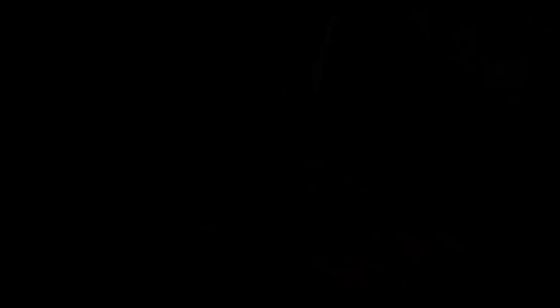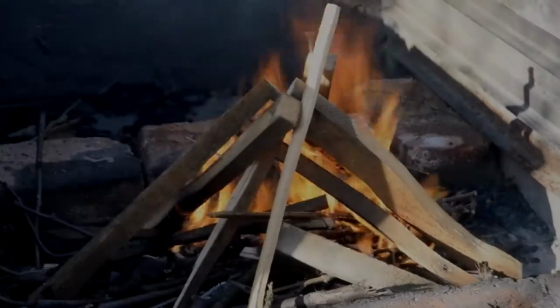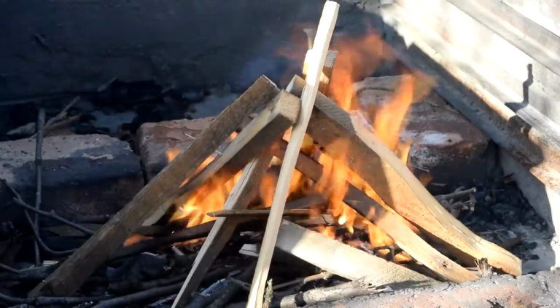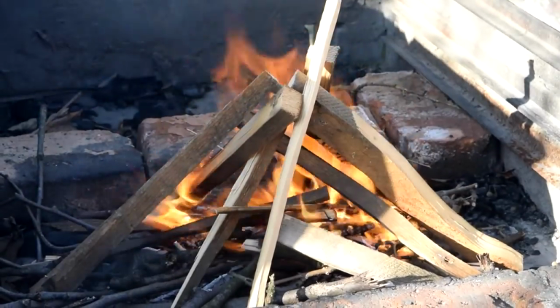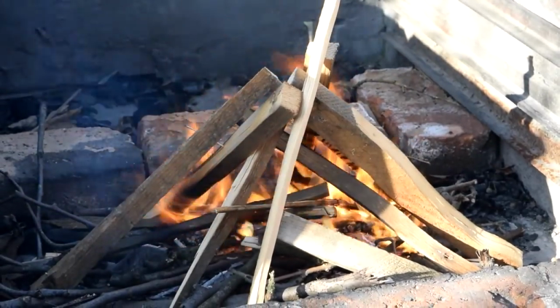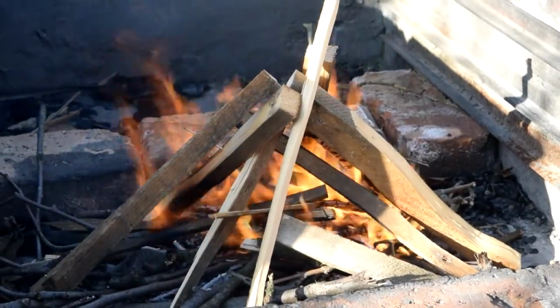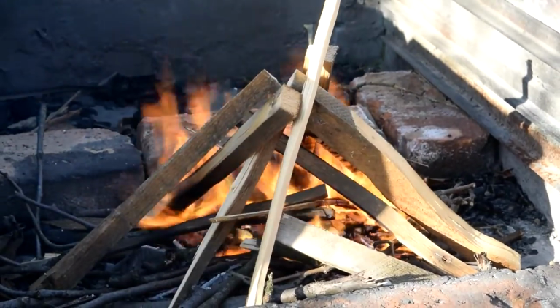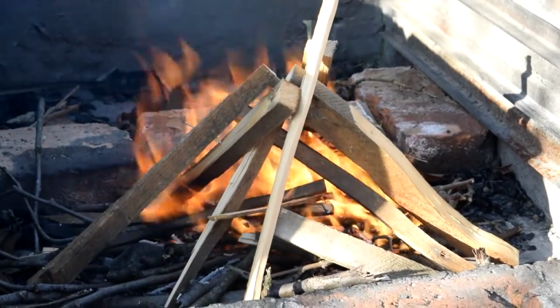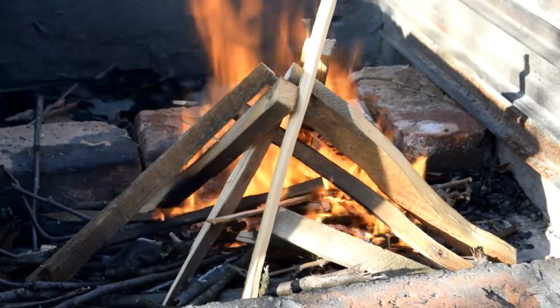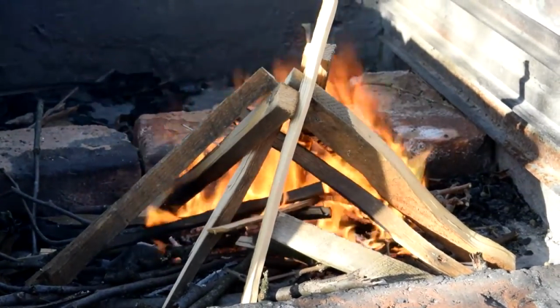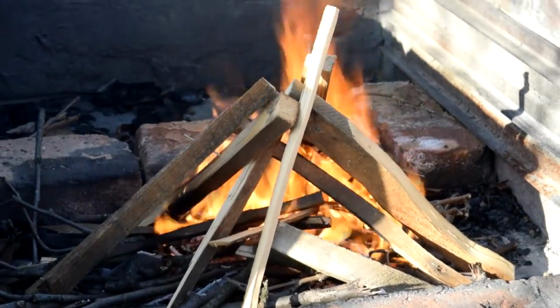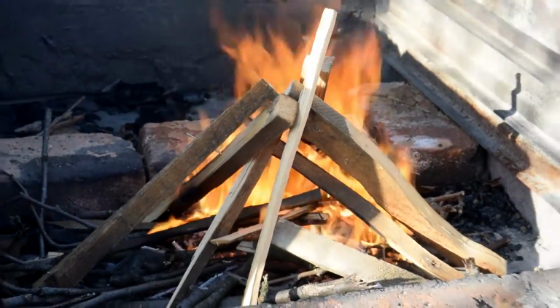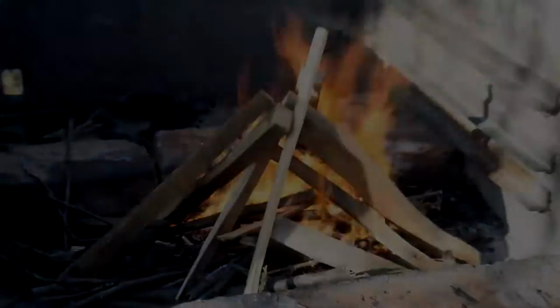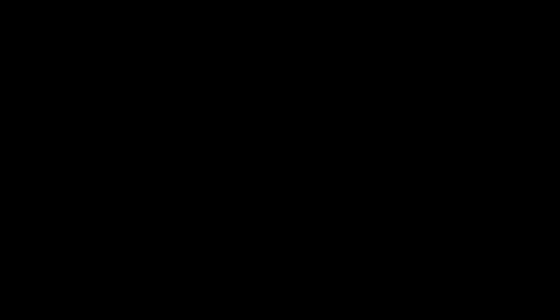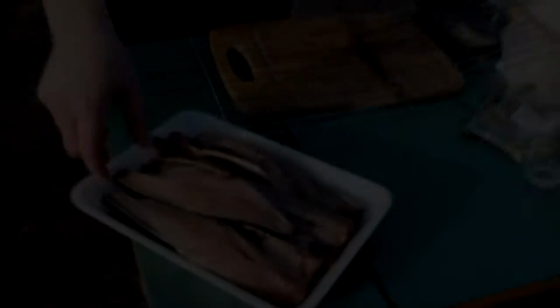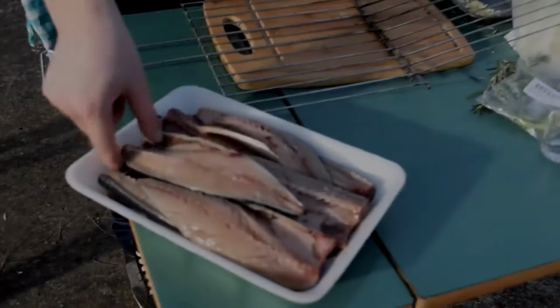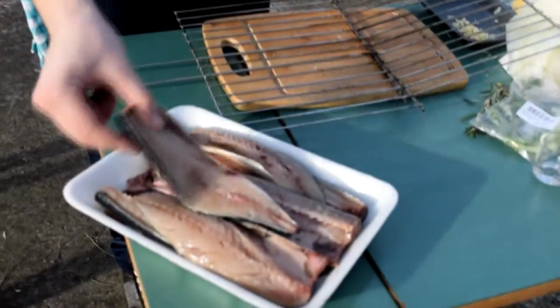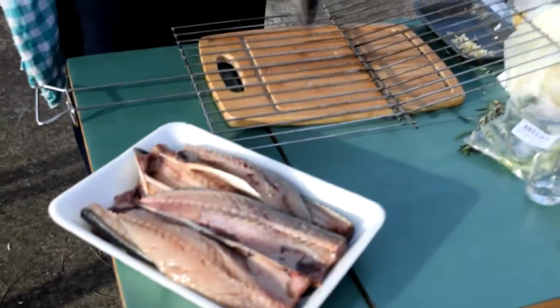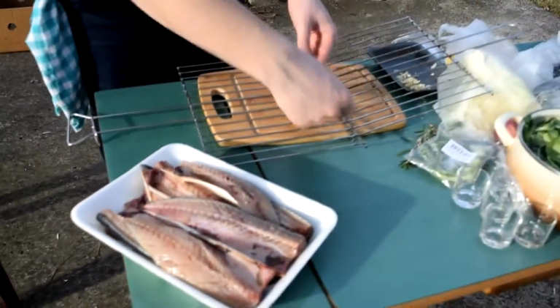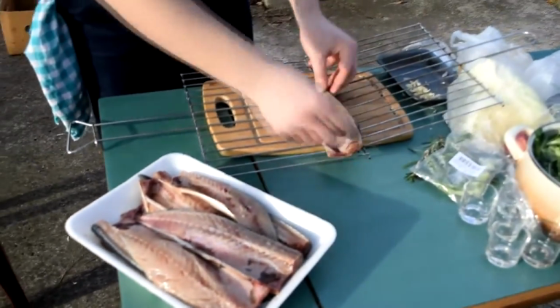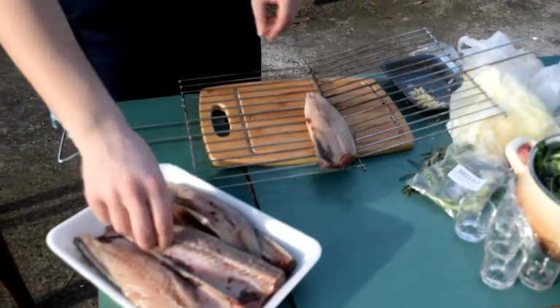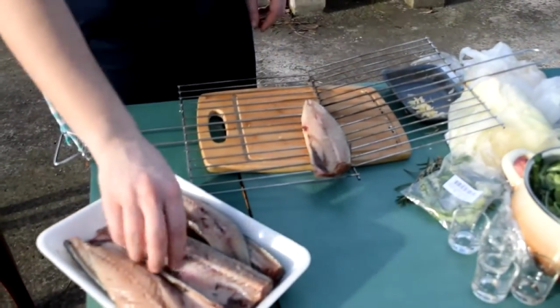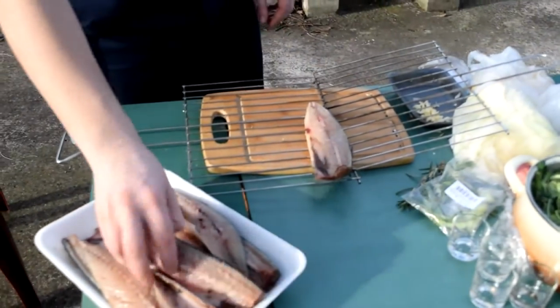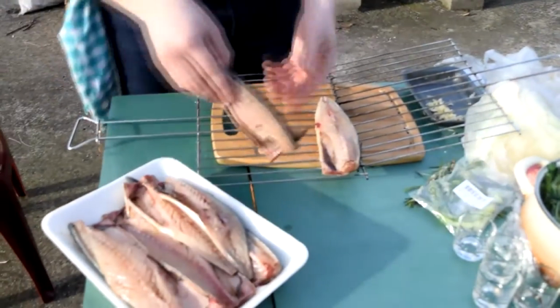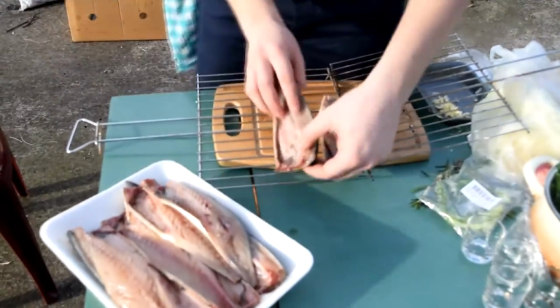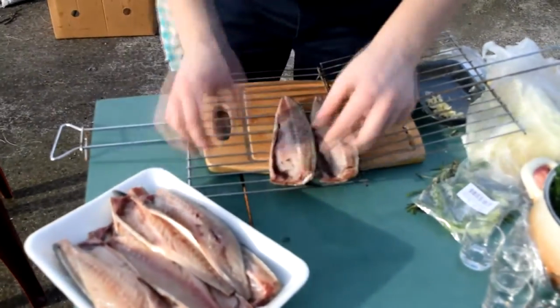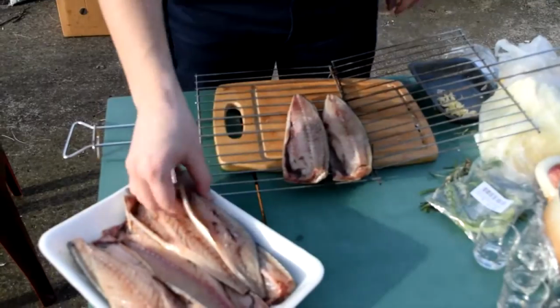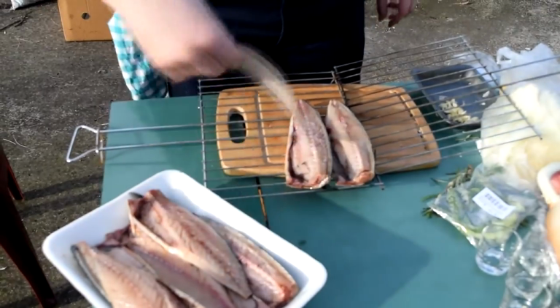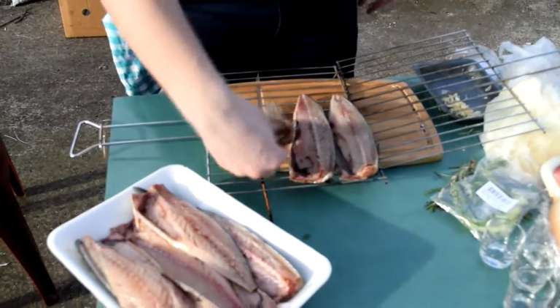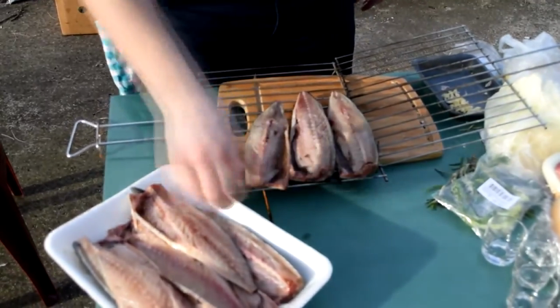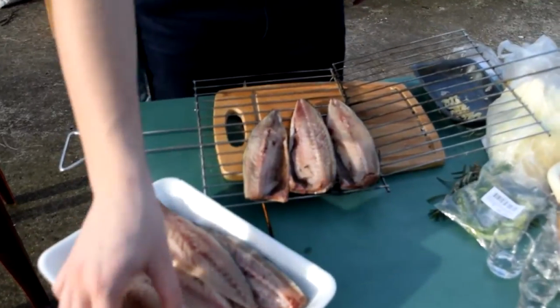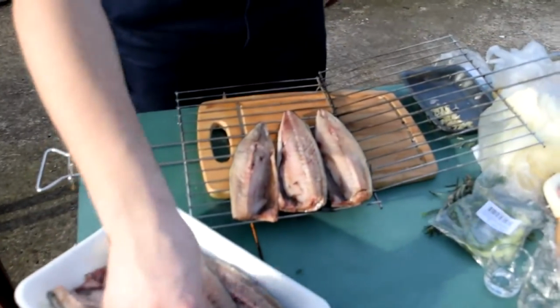Hi everybody, today we are outside and we are going to be cooking some beautiful mackerel fish. For this recipe I simply asked my fishmonger to fillet the fish and season it a bit. This recipe could not be simpler.